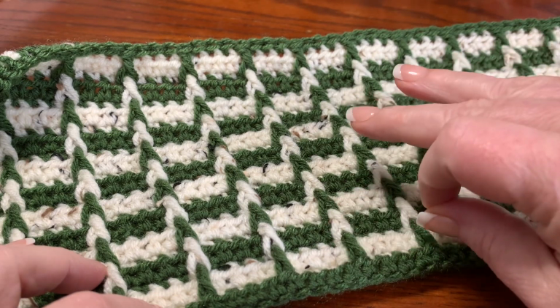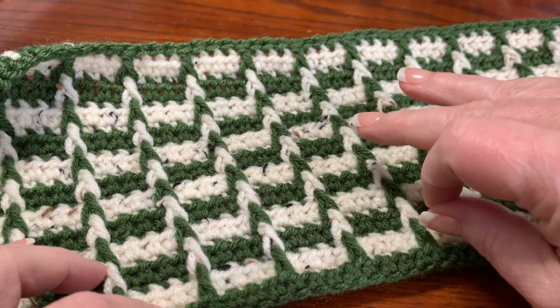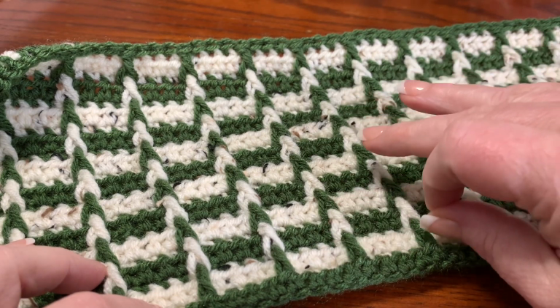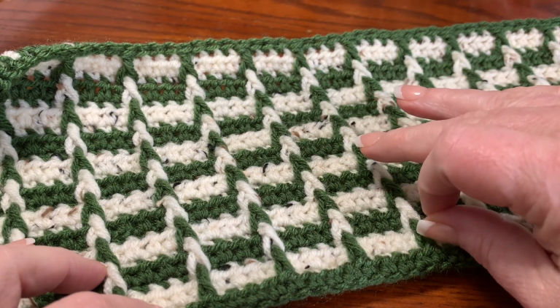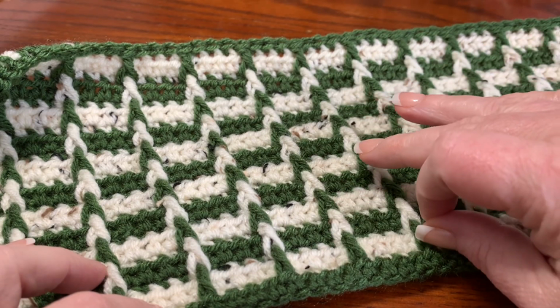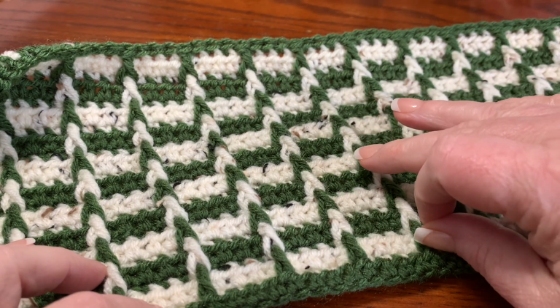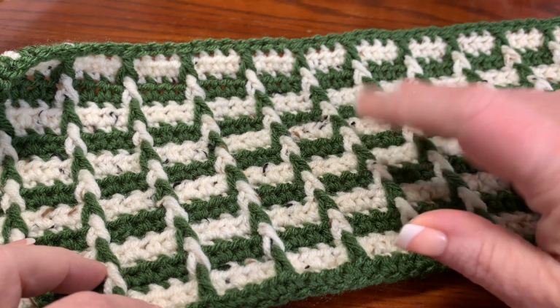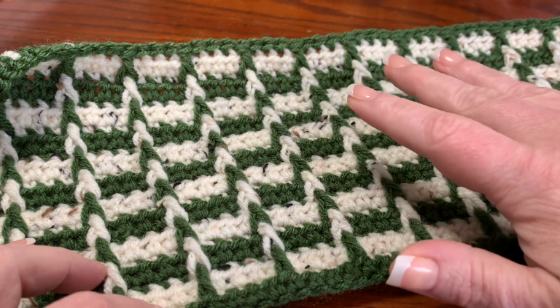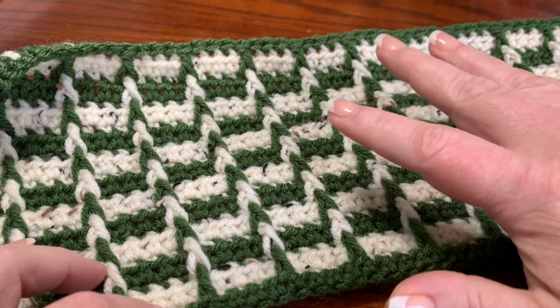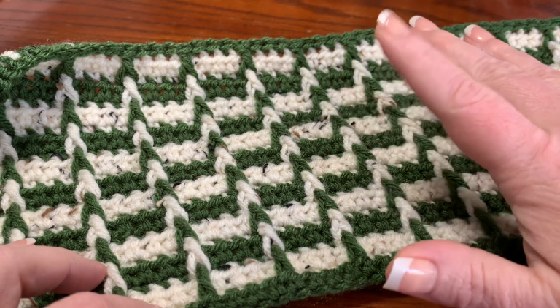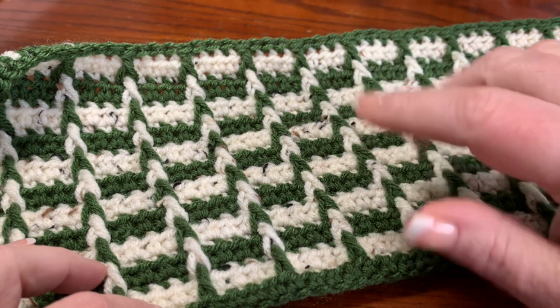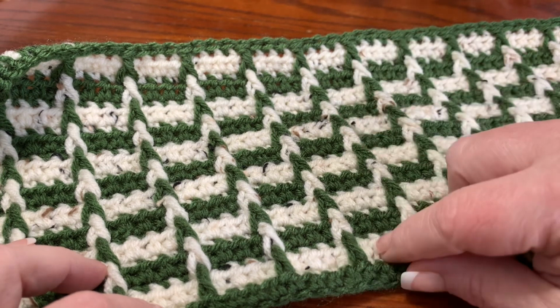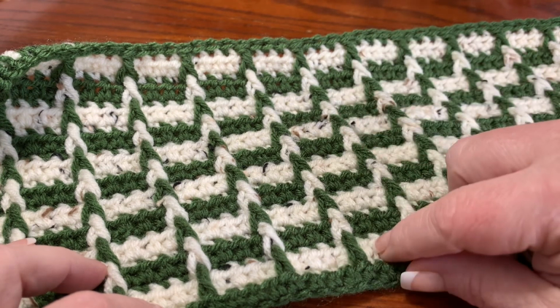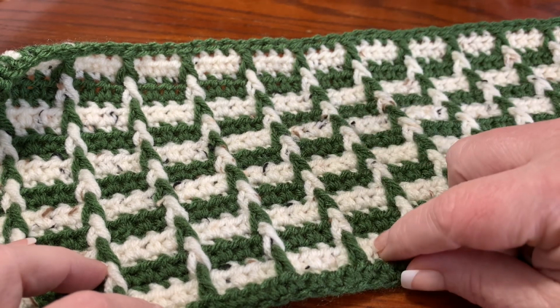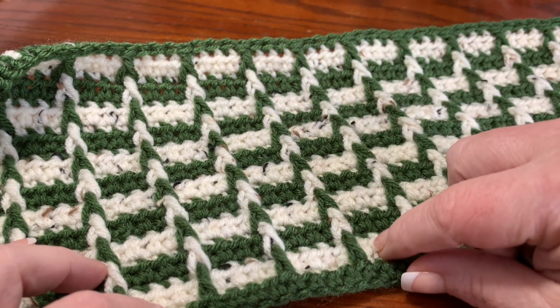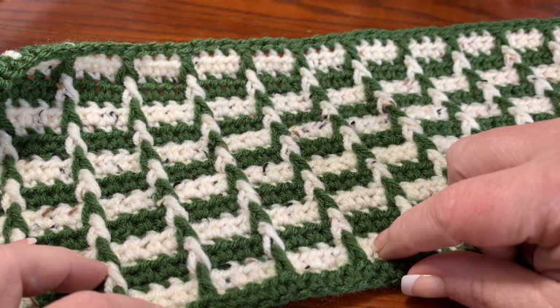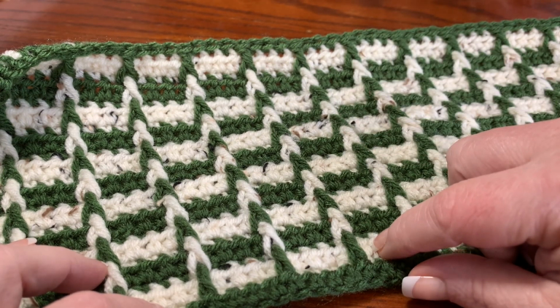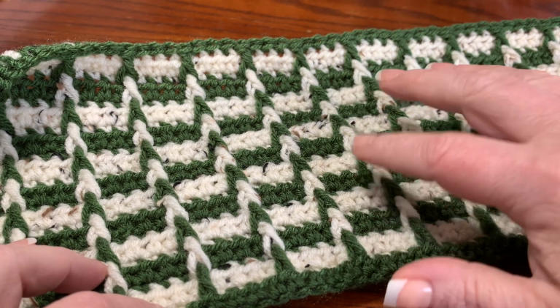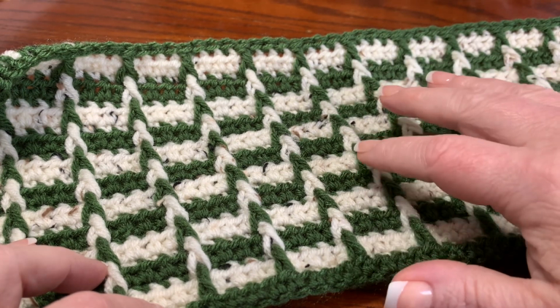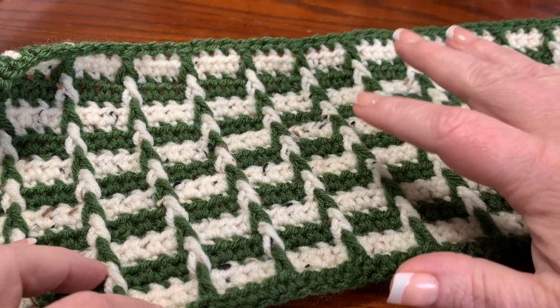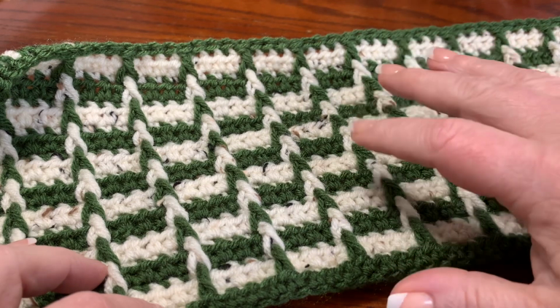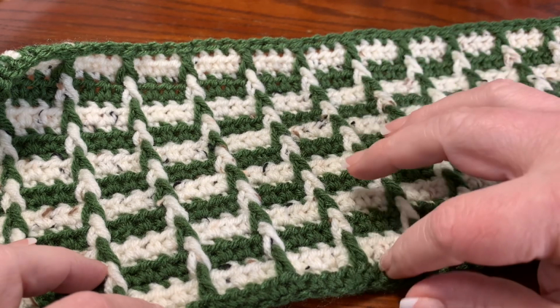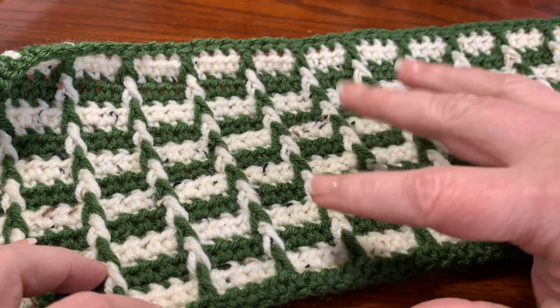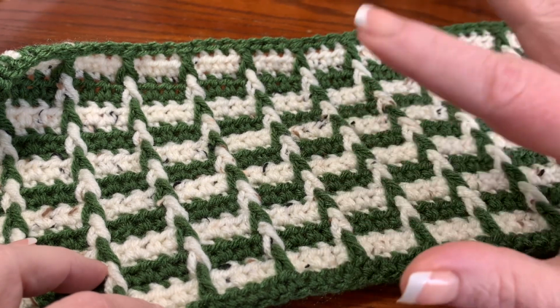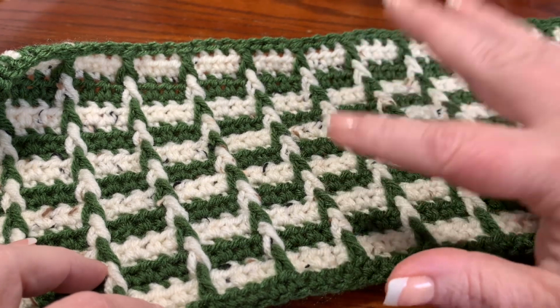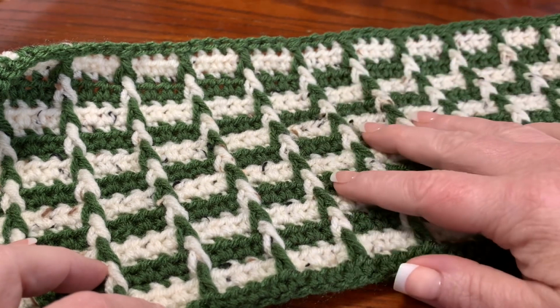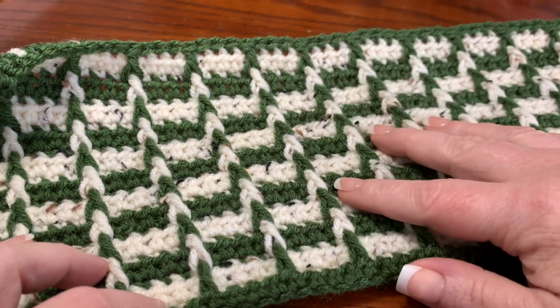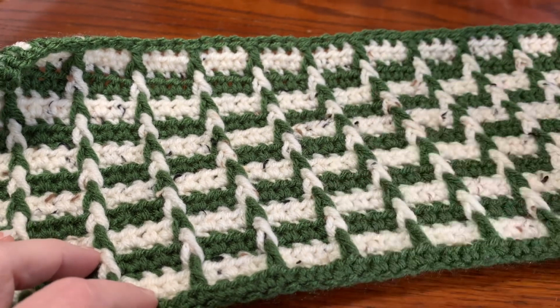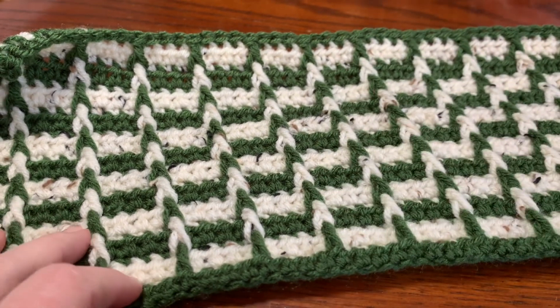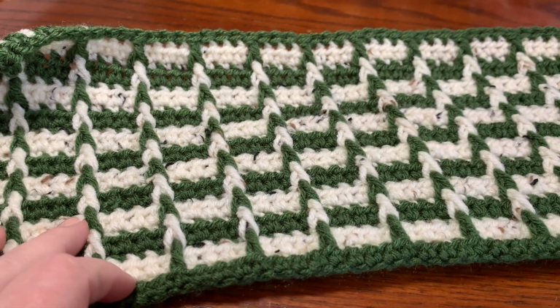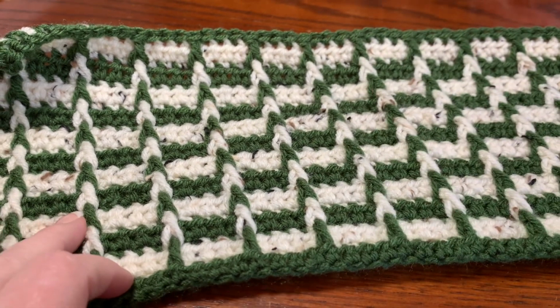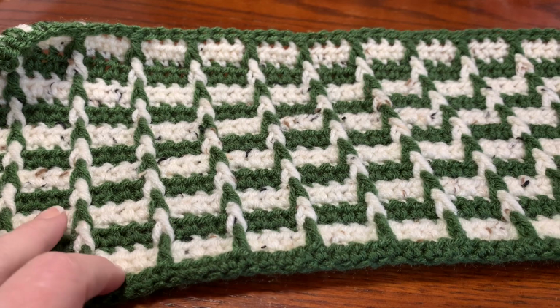I tried this with a lighter color just to see how it looked before I did the video, because I wanted you guys to know what would work. The stitch and pattern looks good, but it just did not pop out. So make sure you use strongly contrasting colors.